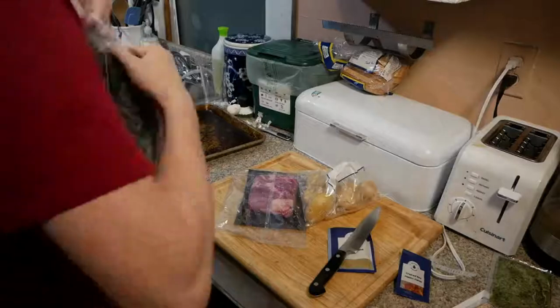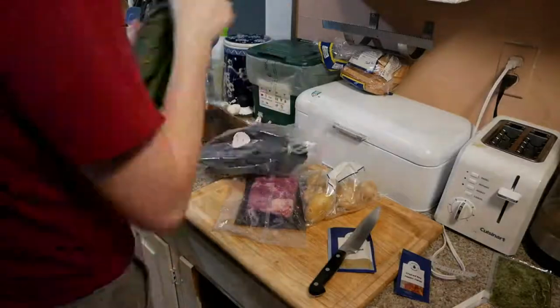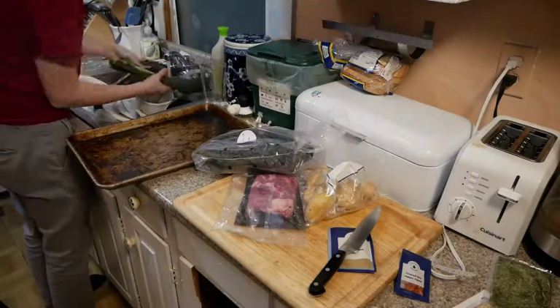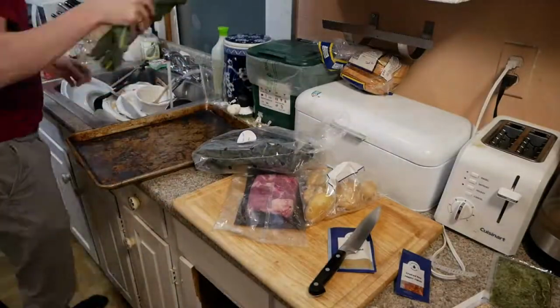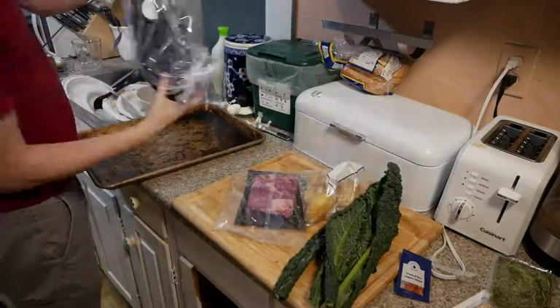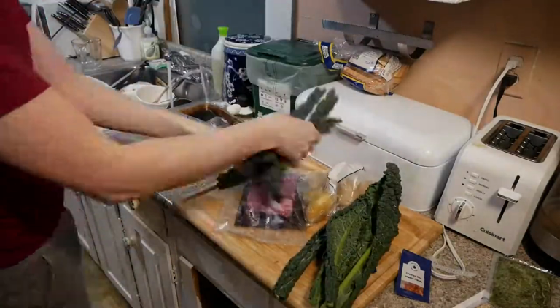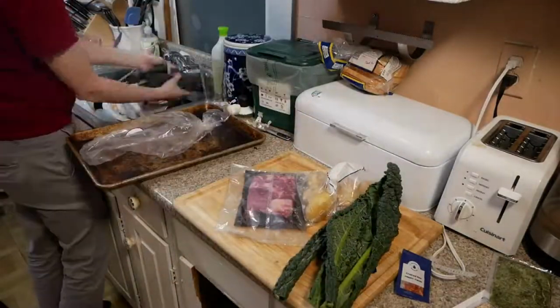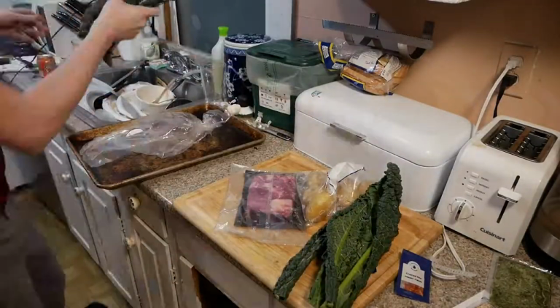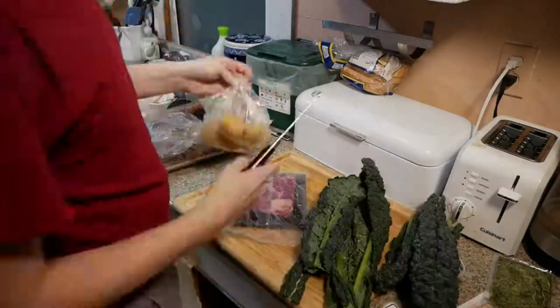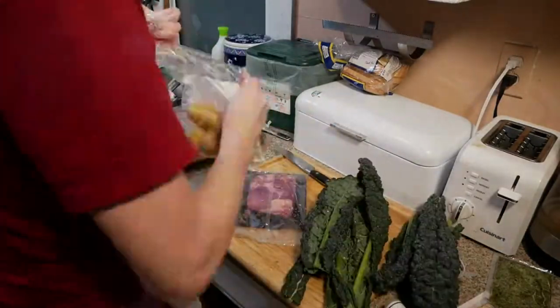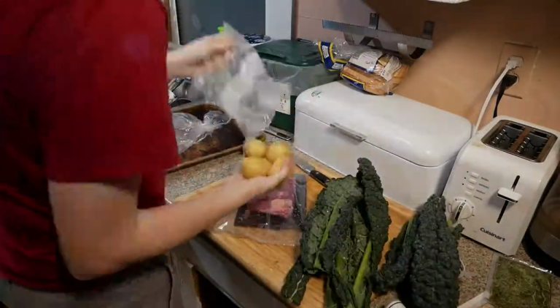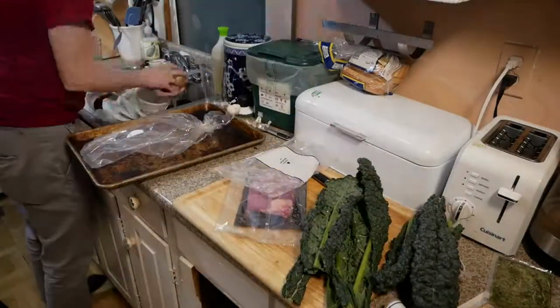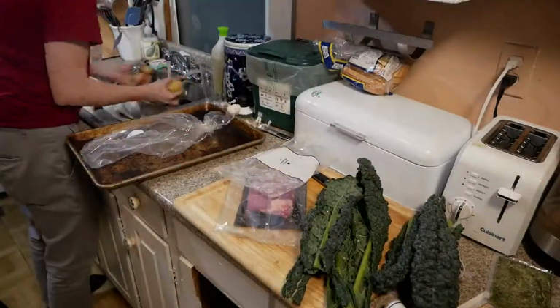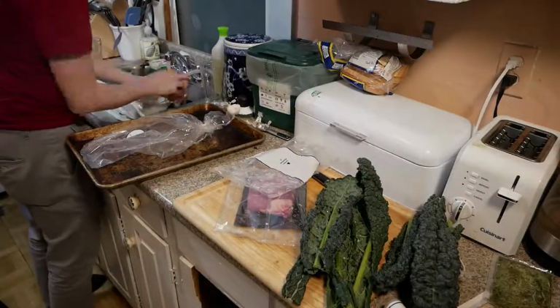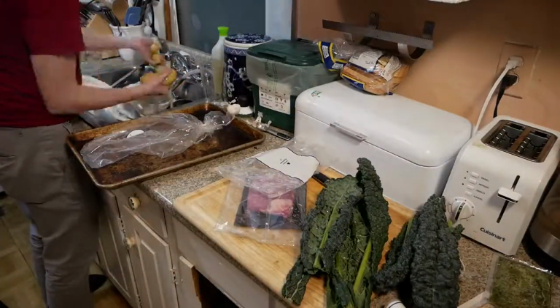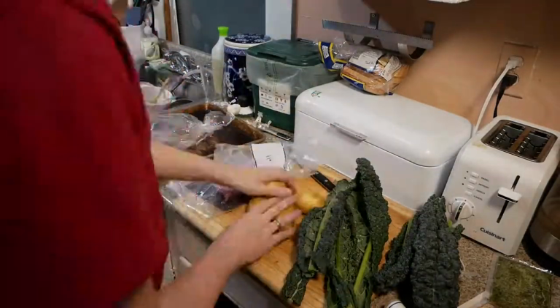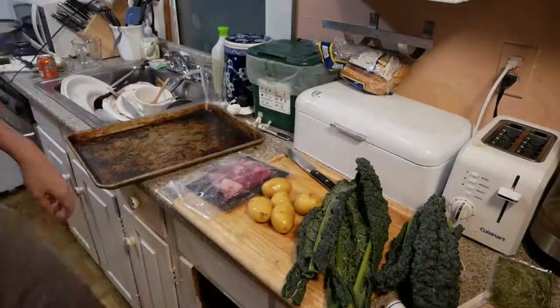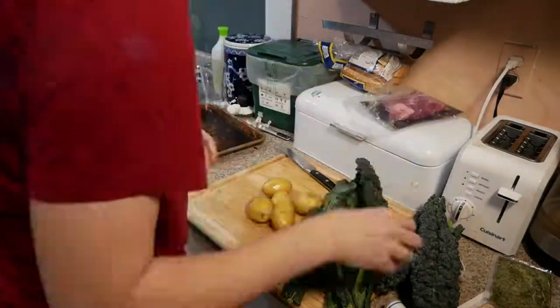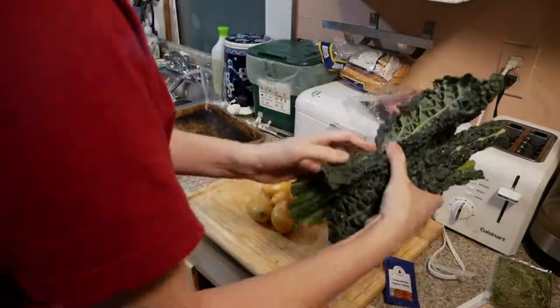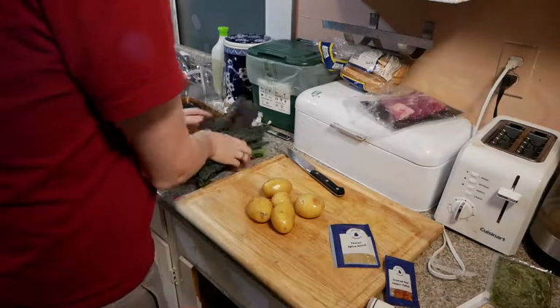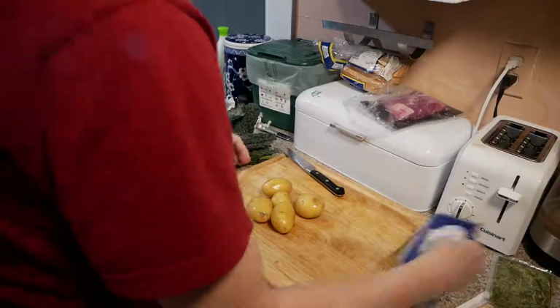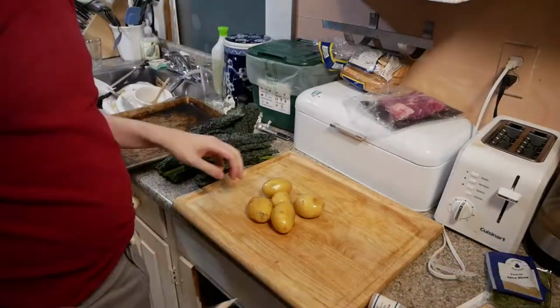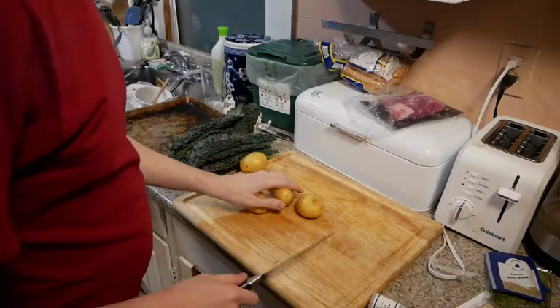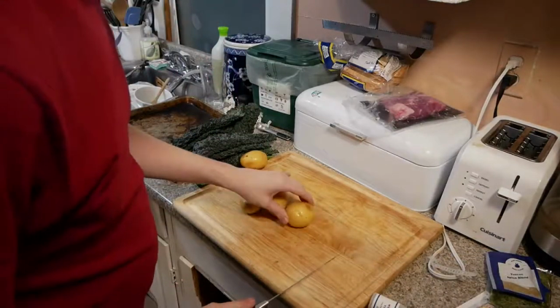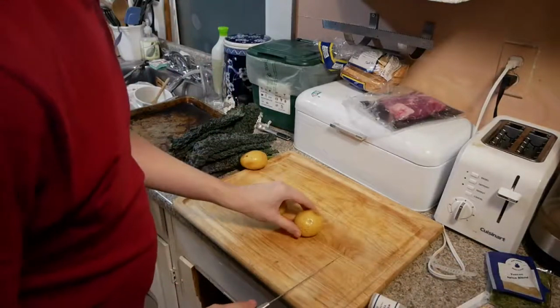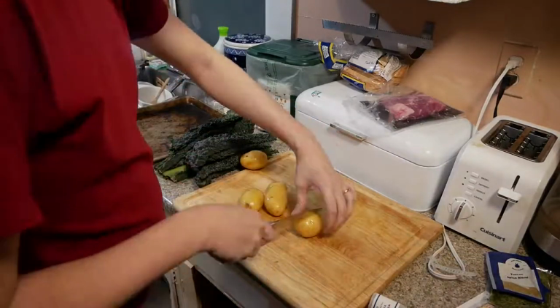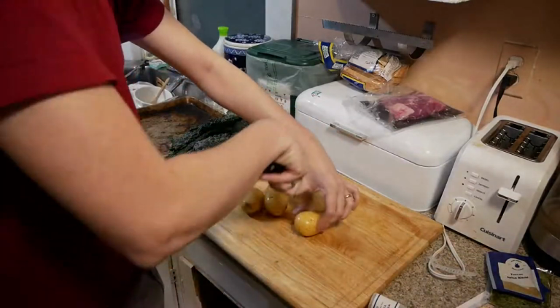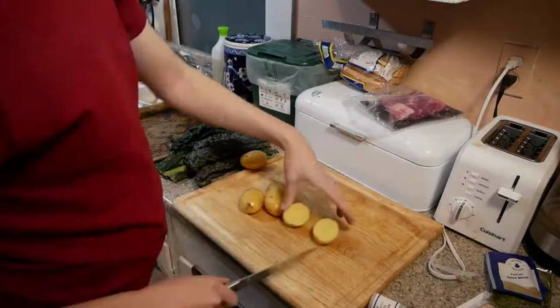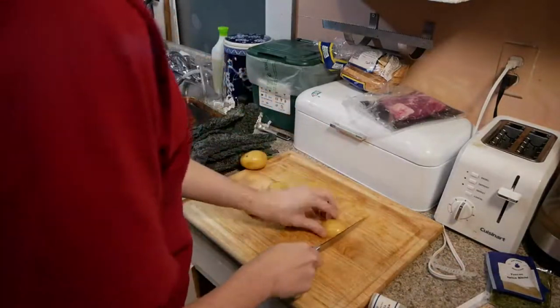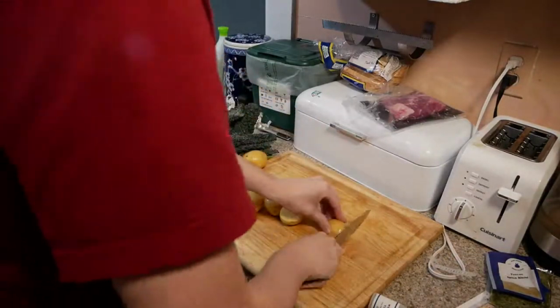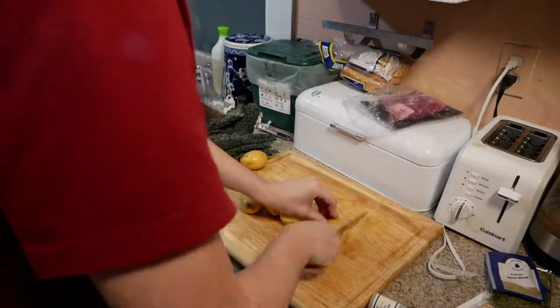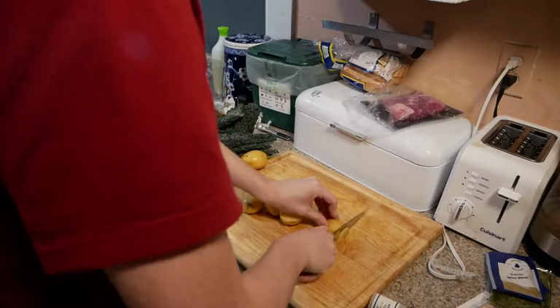This is my eighth meal from Blue Apron: the Tuscan-style pork chops with roasted potatoes and salsa verde, which I did not use.